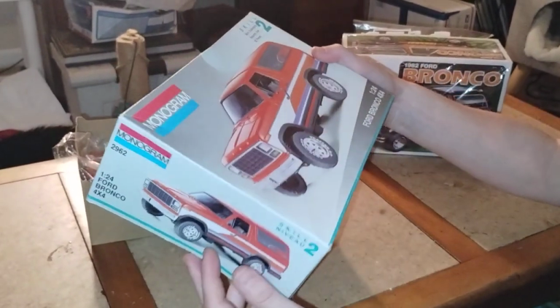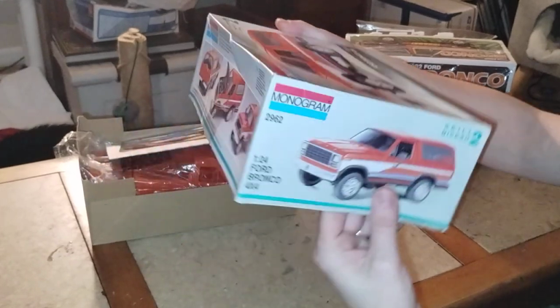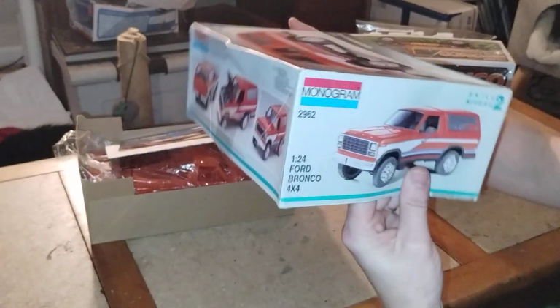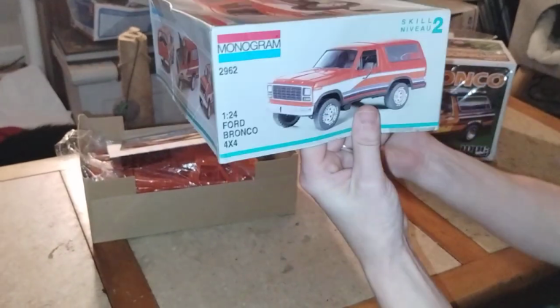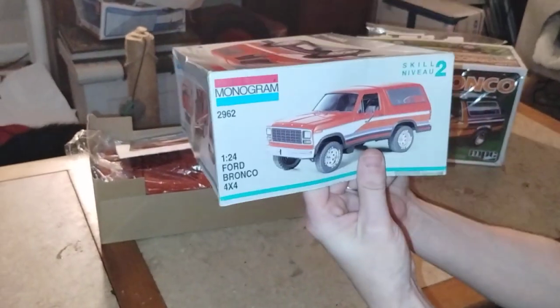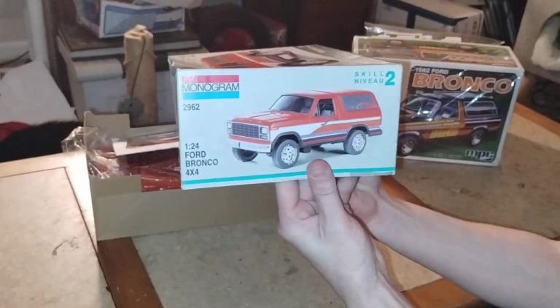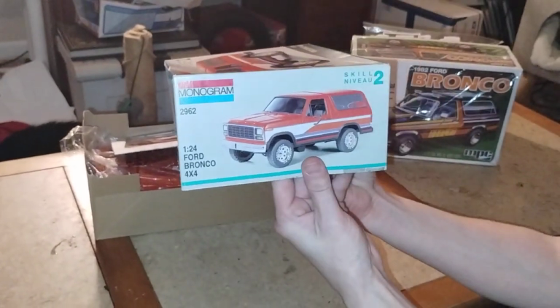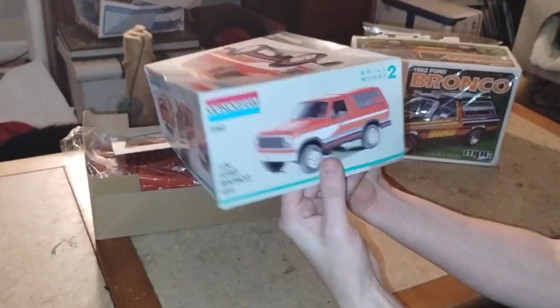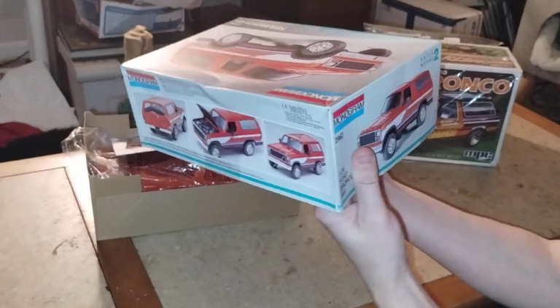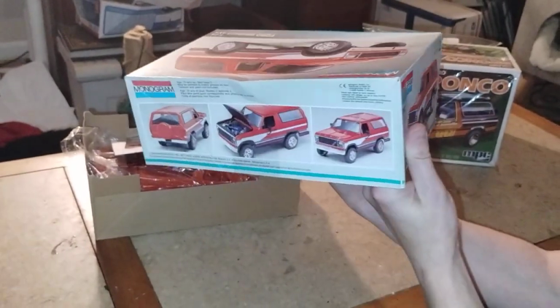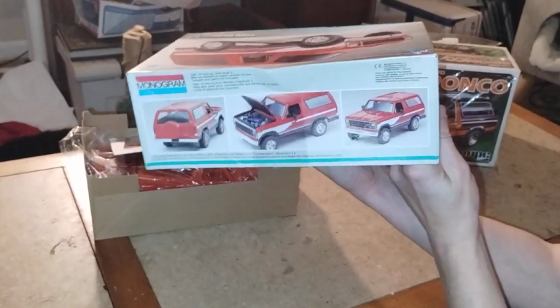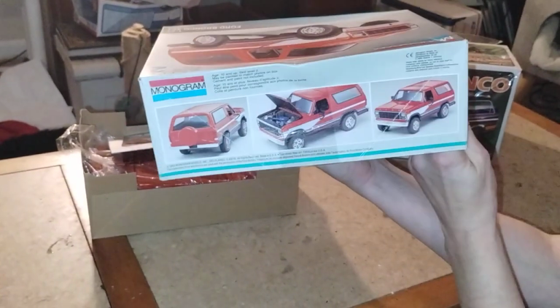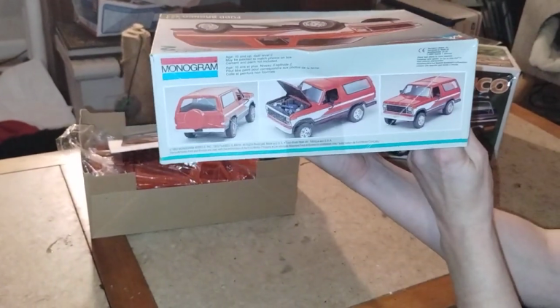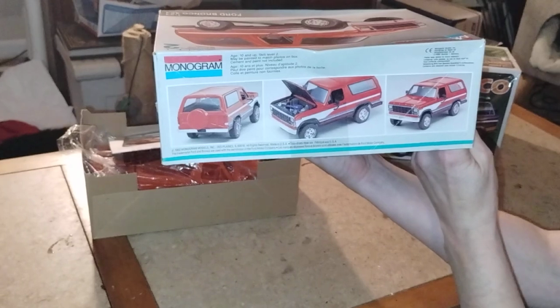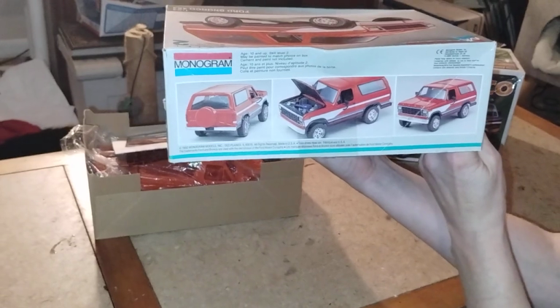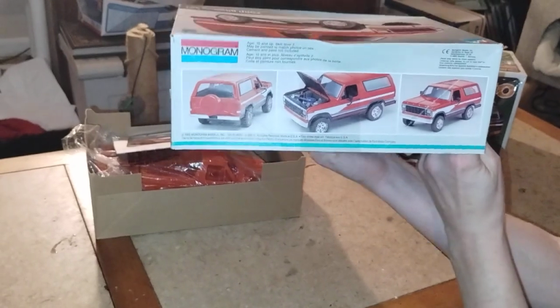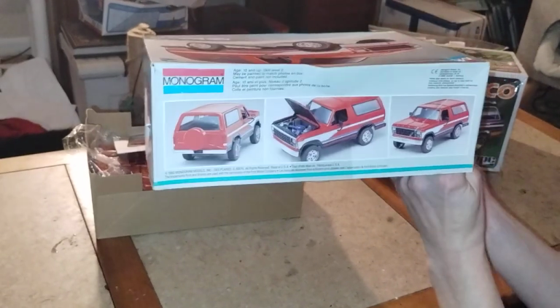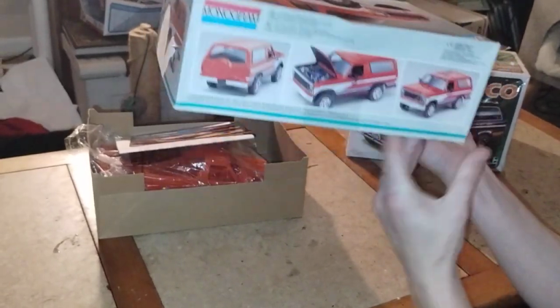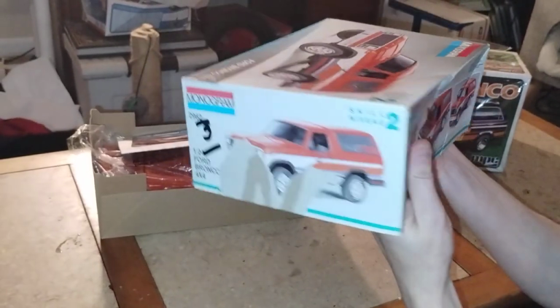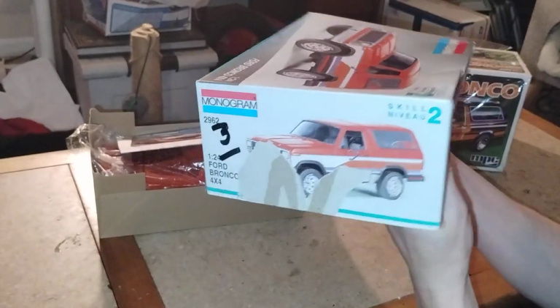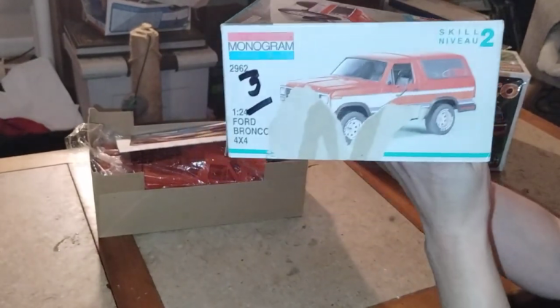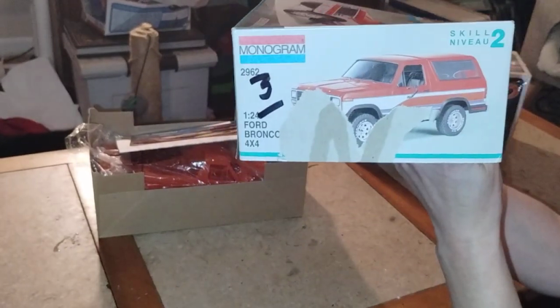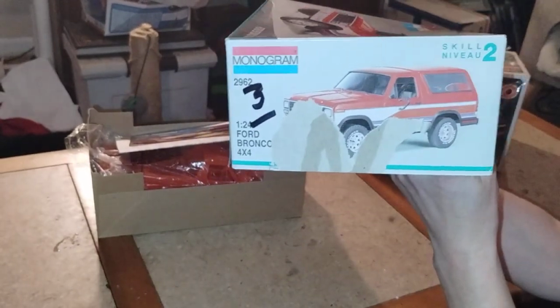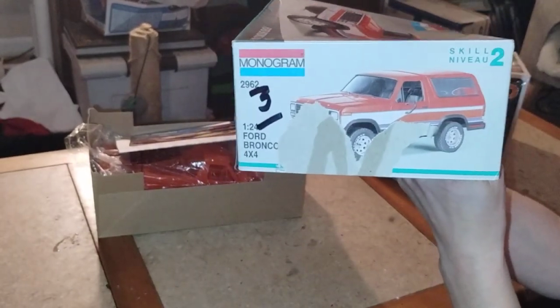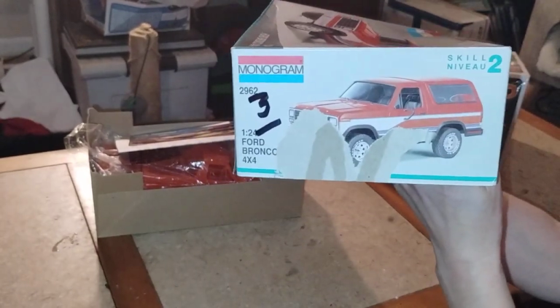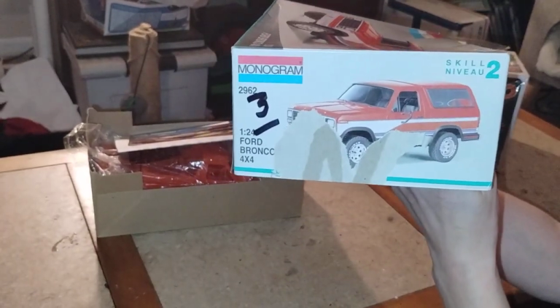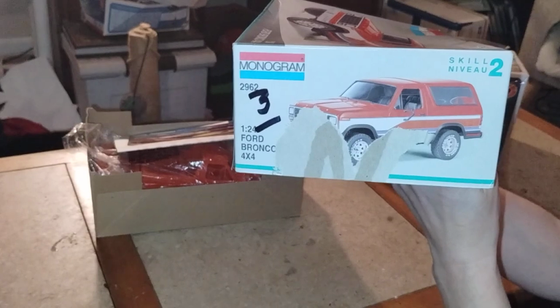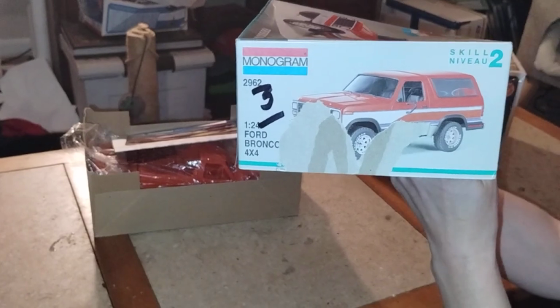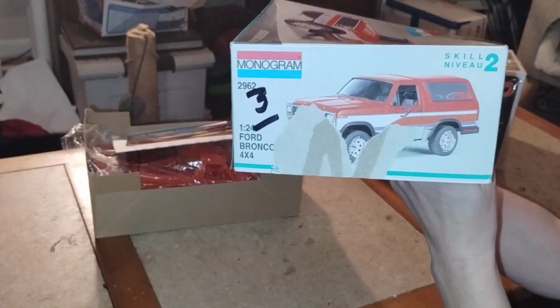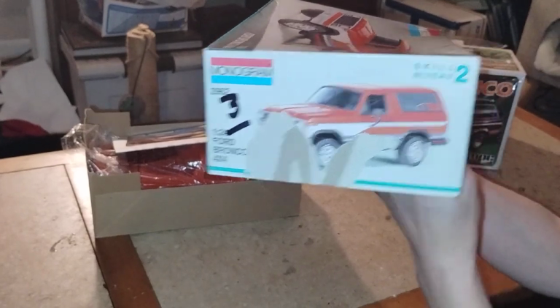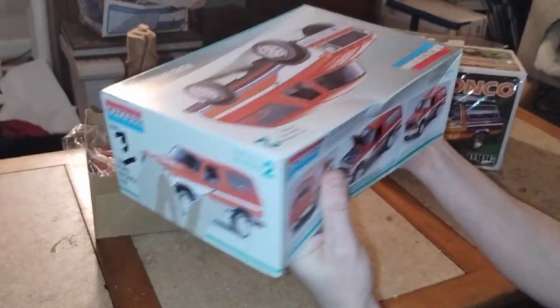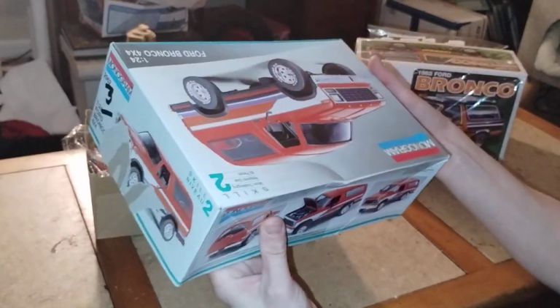Okay, what's the side panel look like? And what's the finished model on the side panel look like? Oh, there's that side — very nice. And now we're... a little beat up on the boxes, but you build the model, not the box, right?